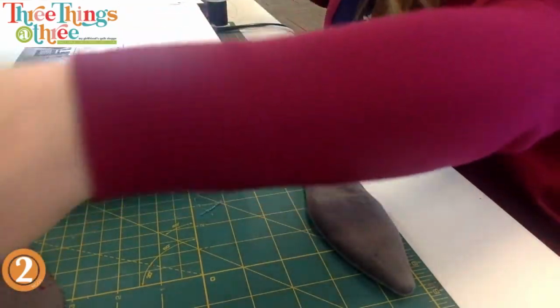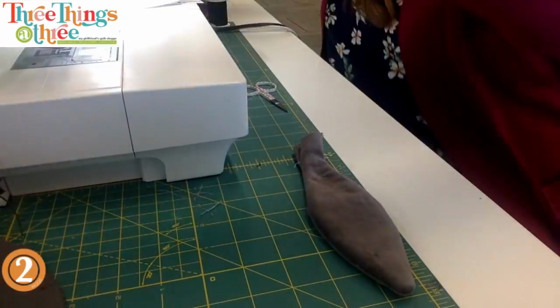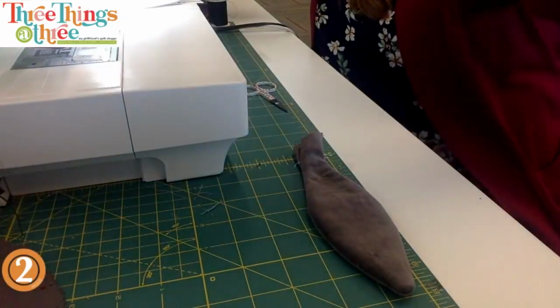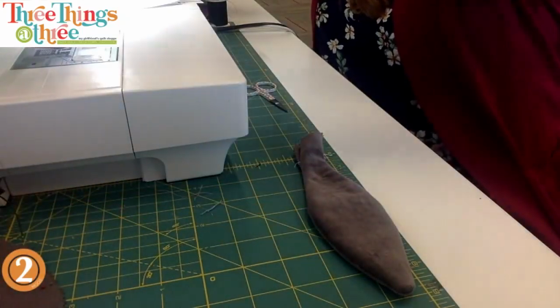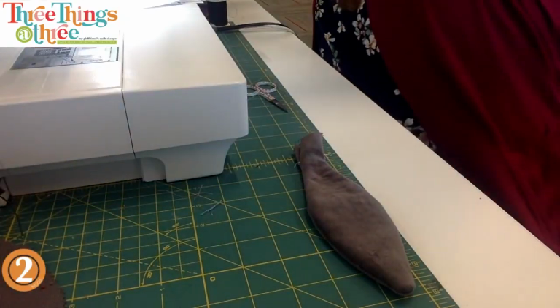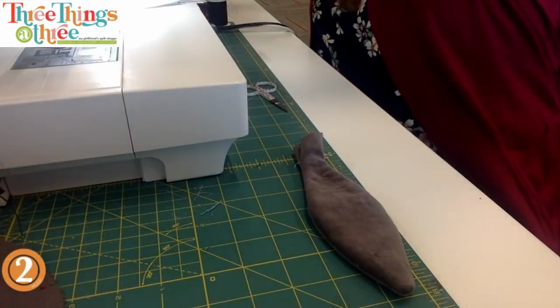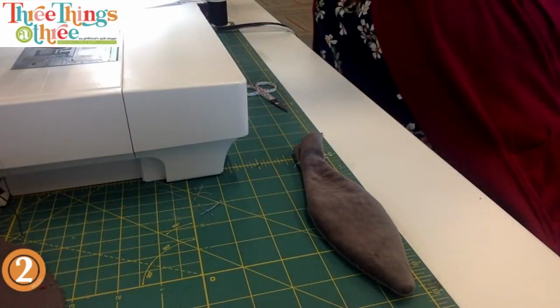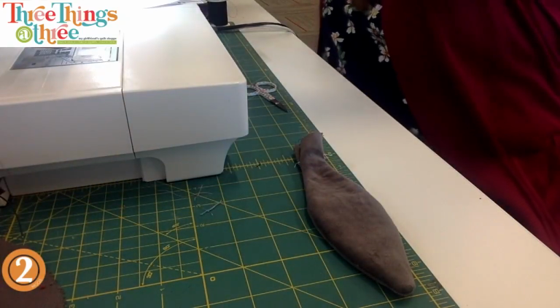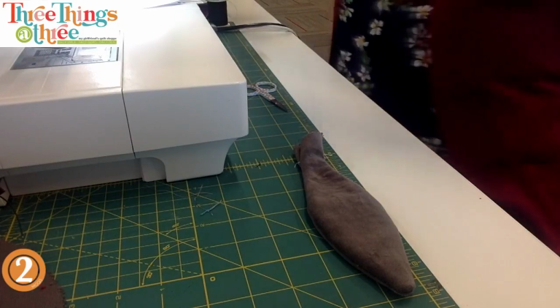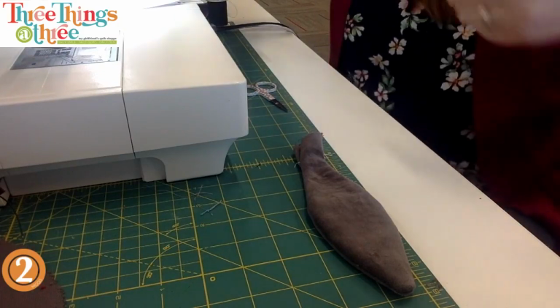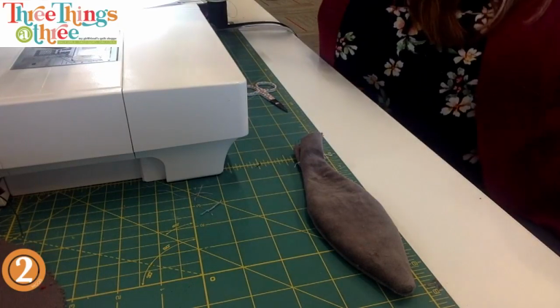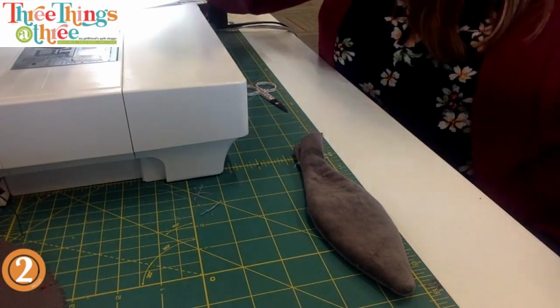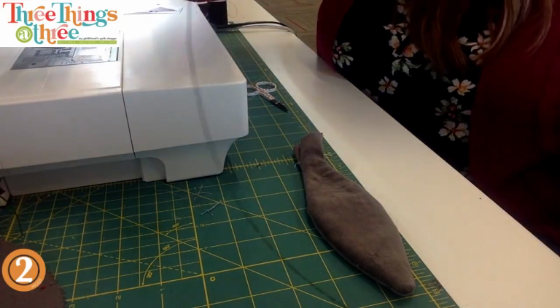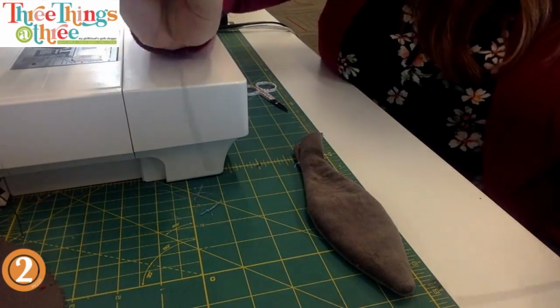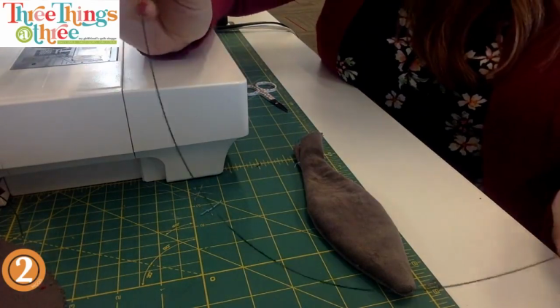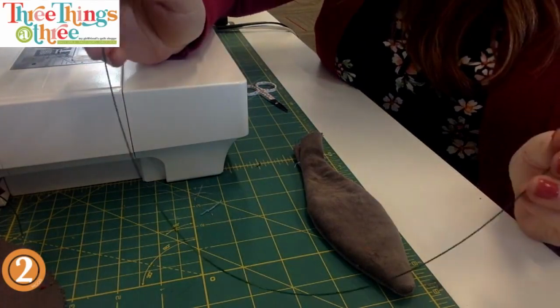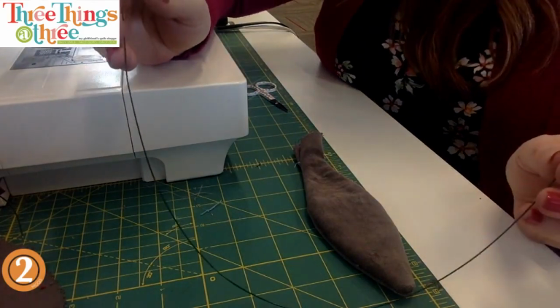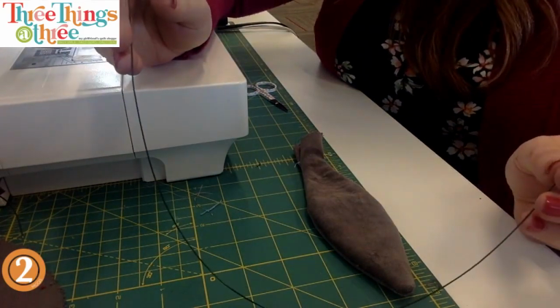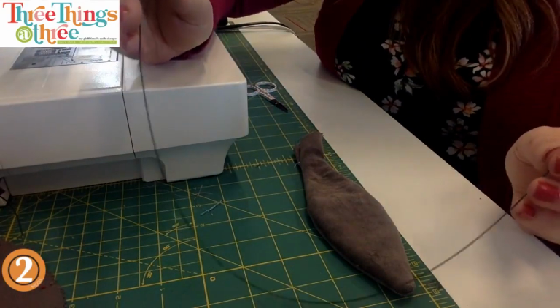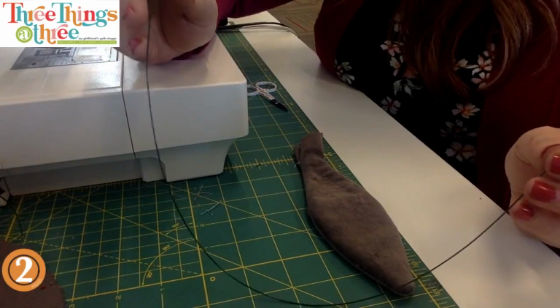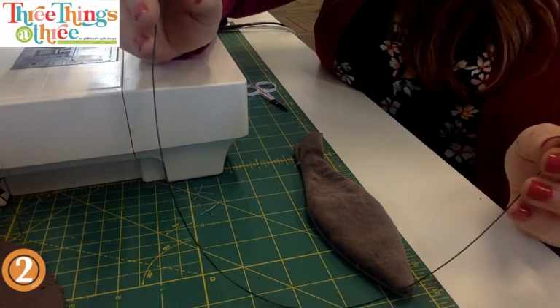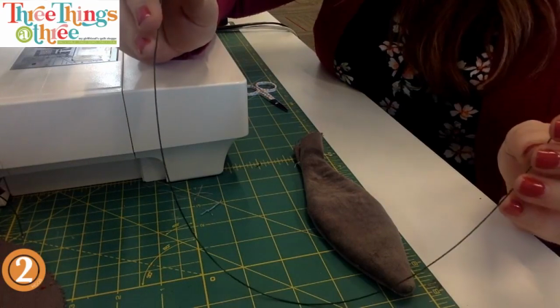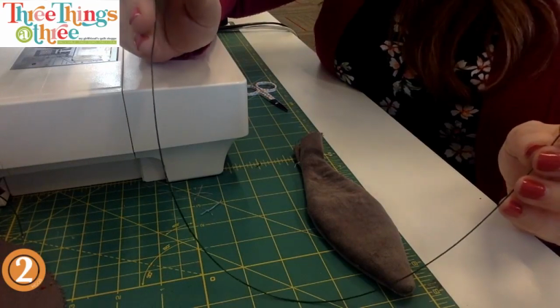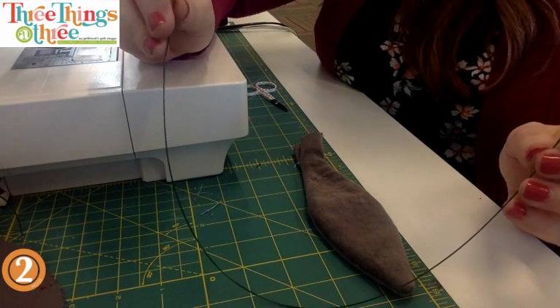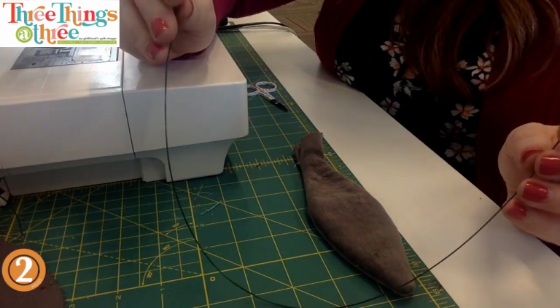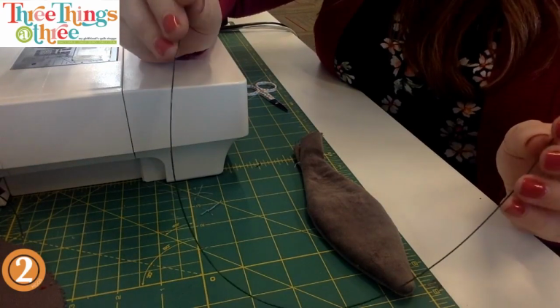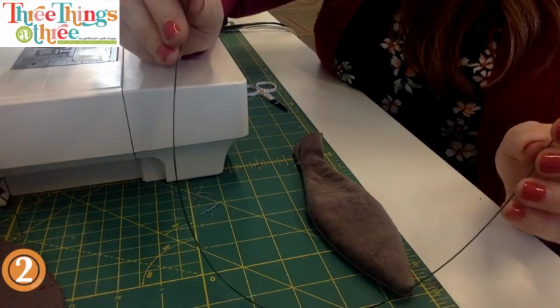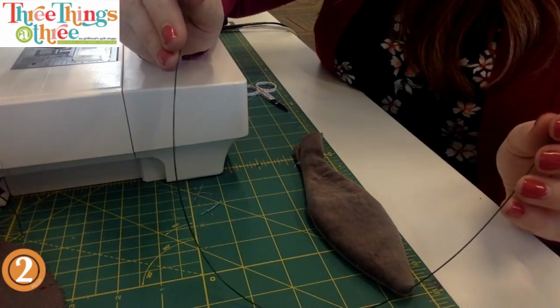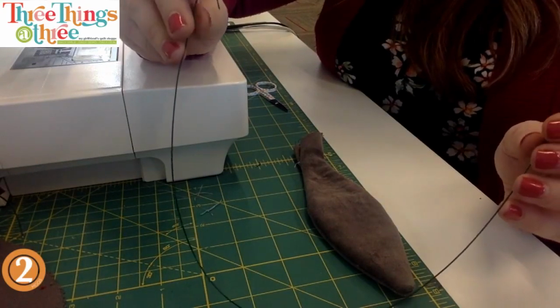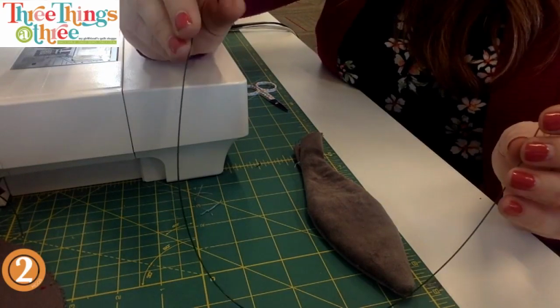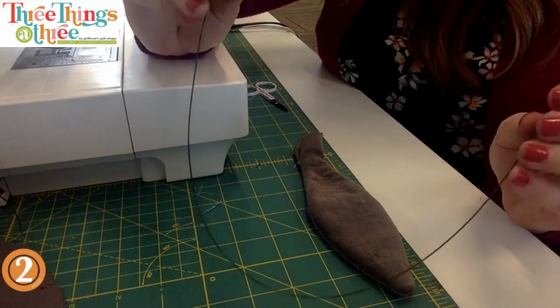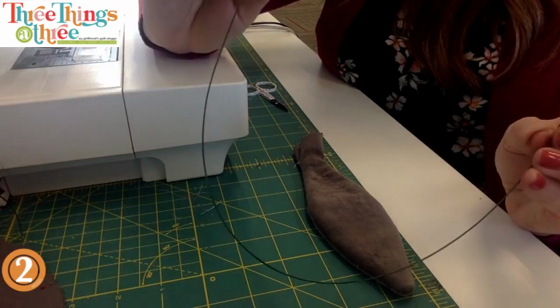You could embroider the face if you want - you could totally embroider the face, that wouldn't be a bad idea.